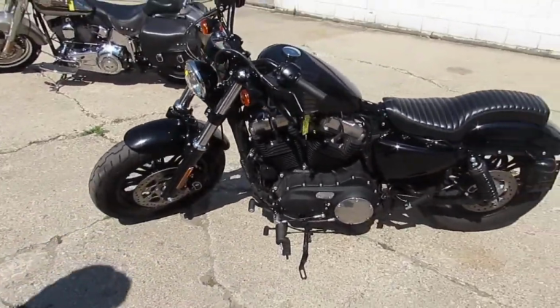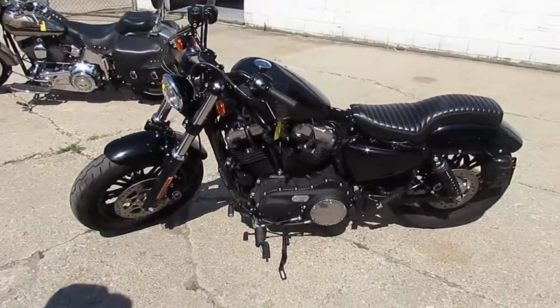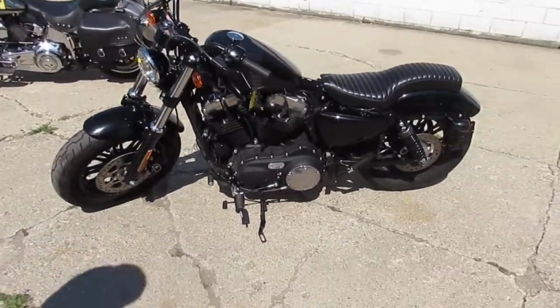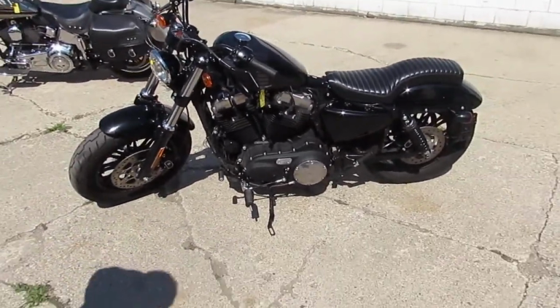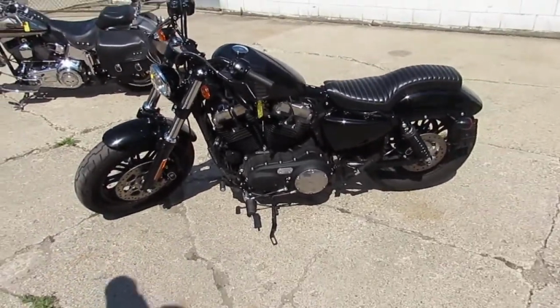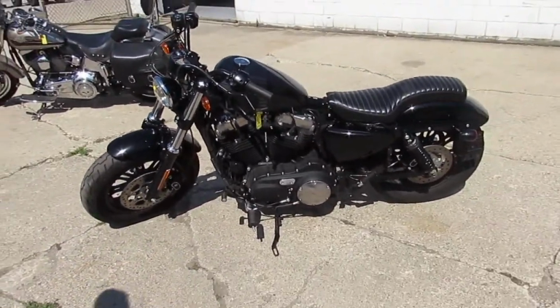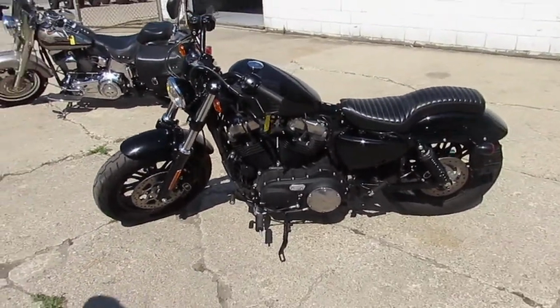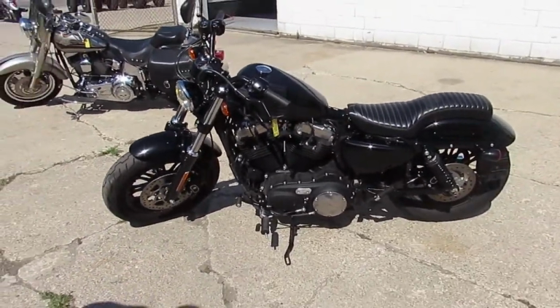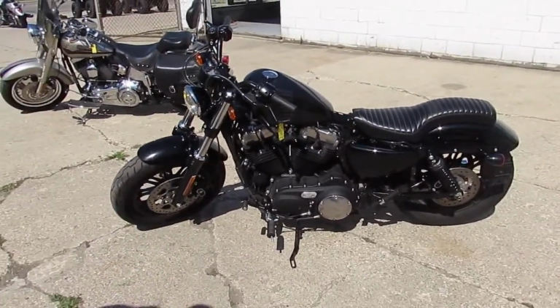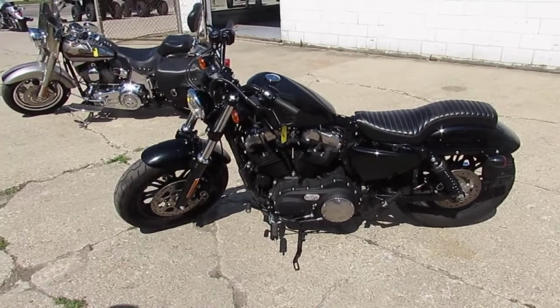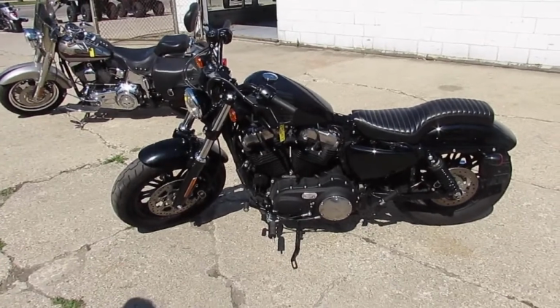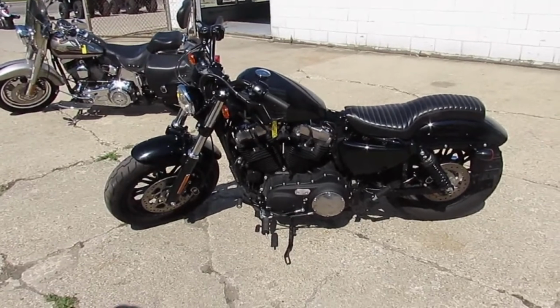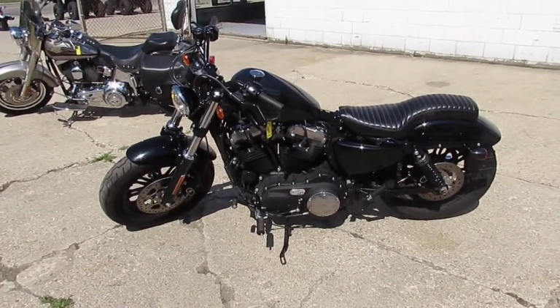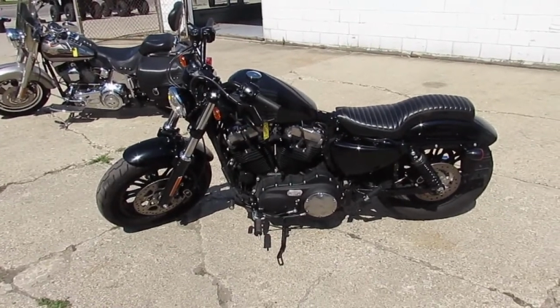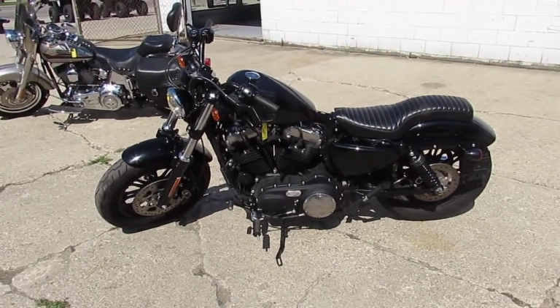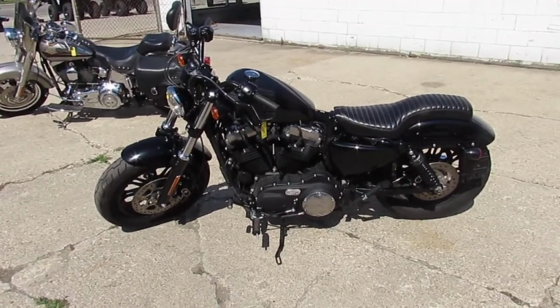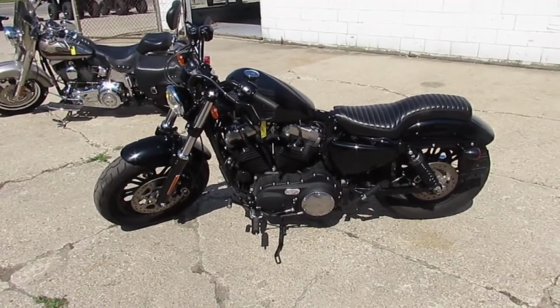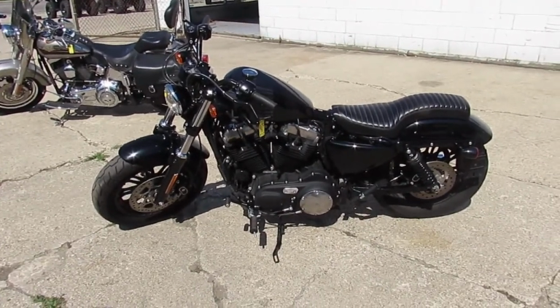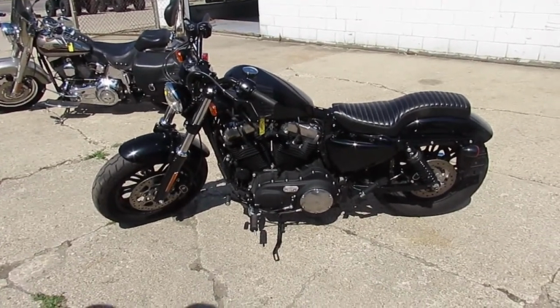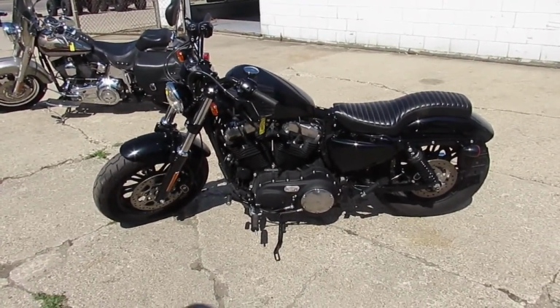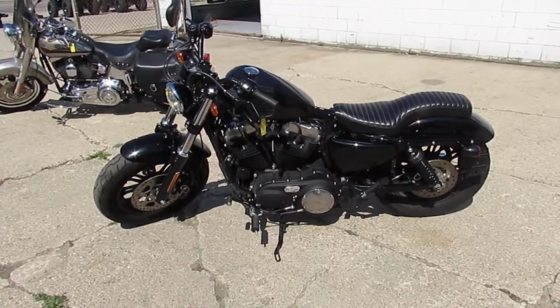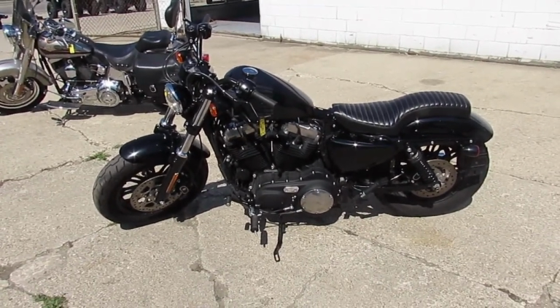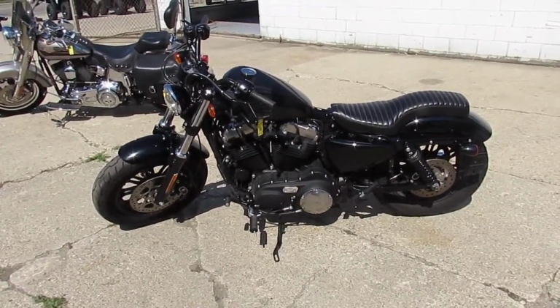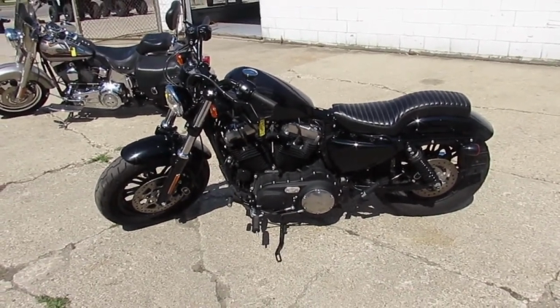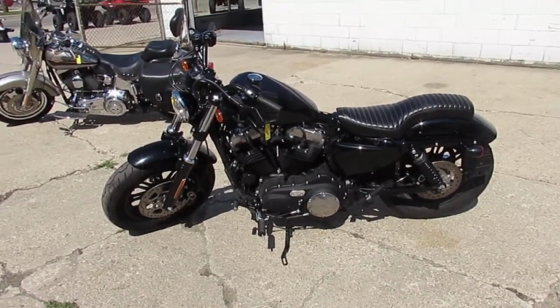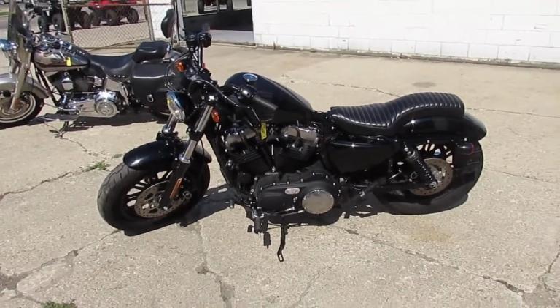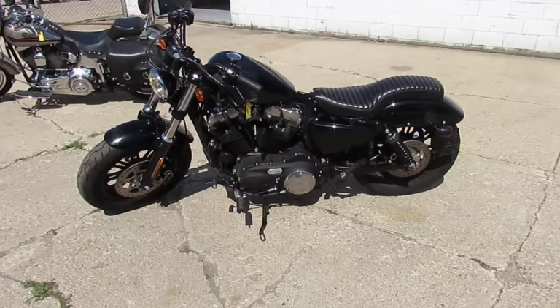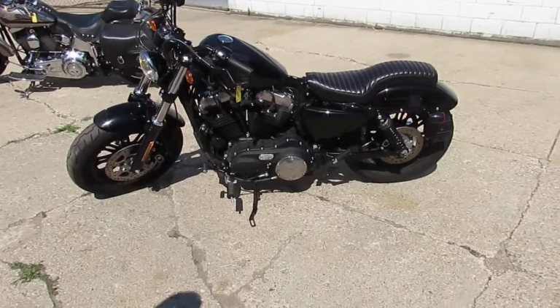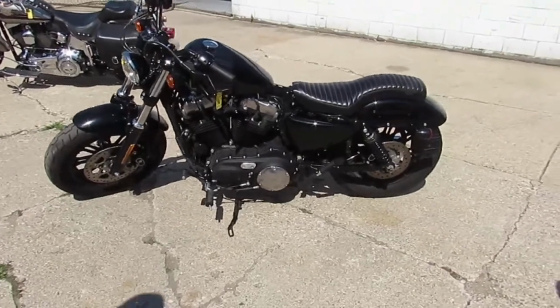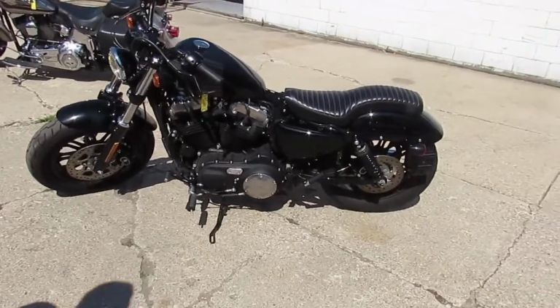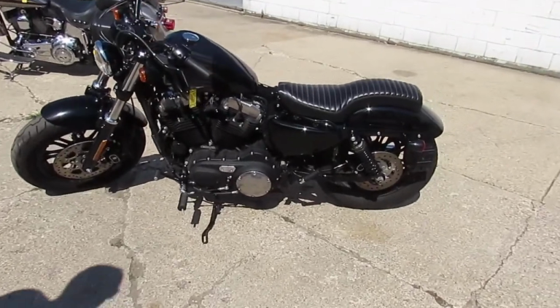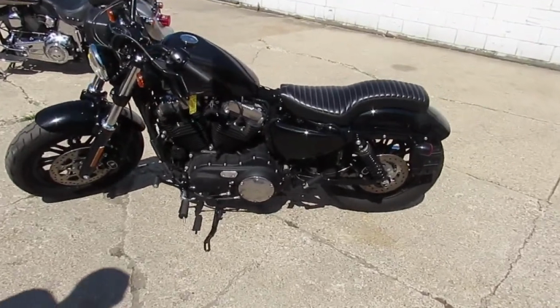Visit our website — it's ApprovalPowerSports.com. We got over 400 used bikes. We got guaranteed financing. We can help with out-of-state financing. We can also assist in shipping nationwide.